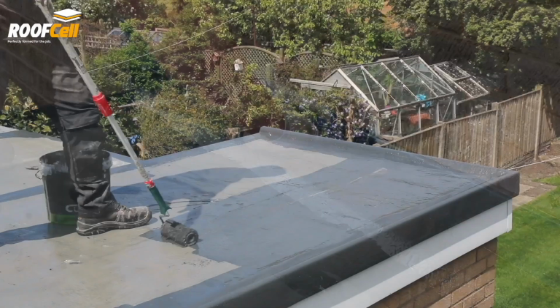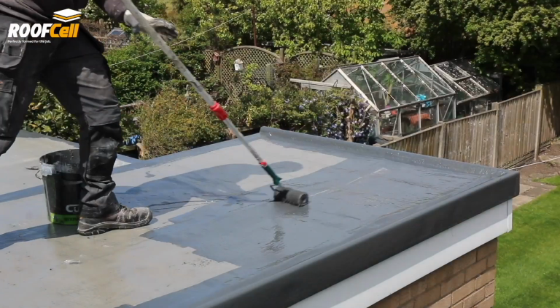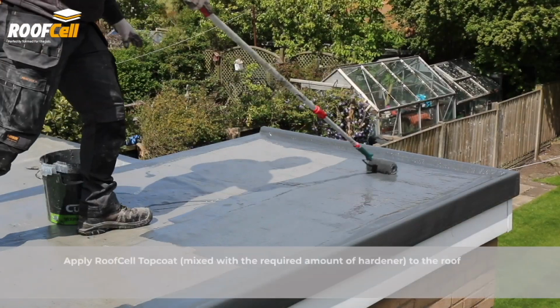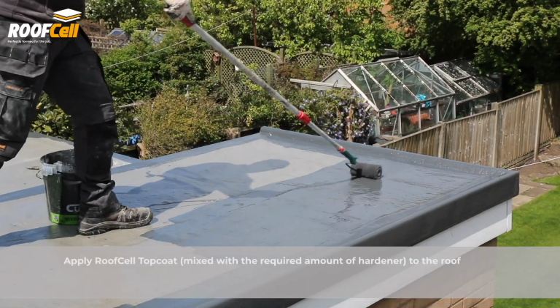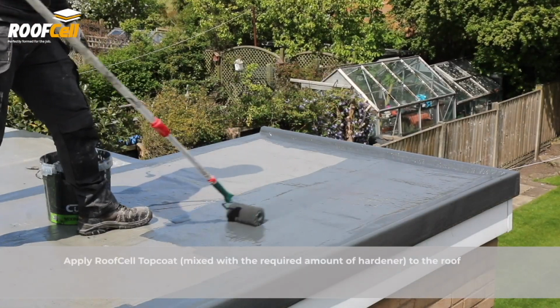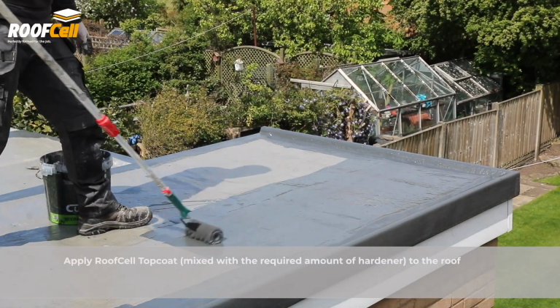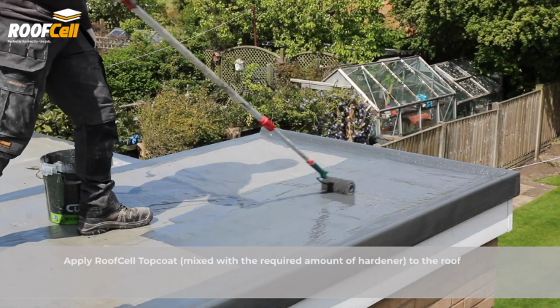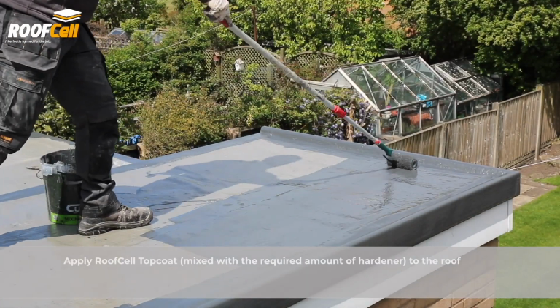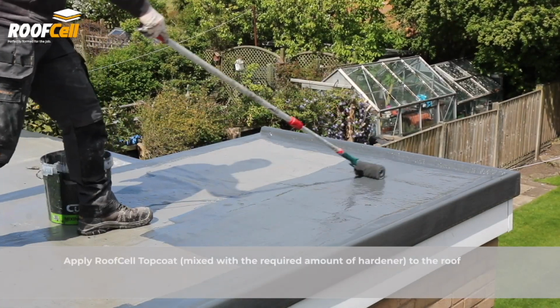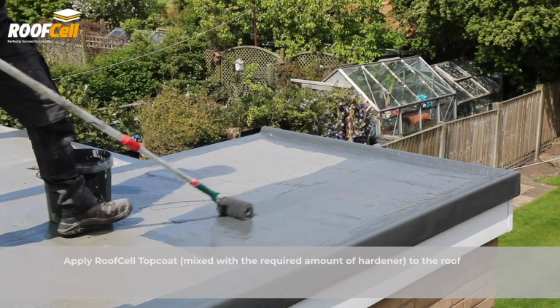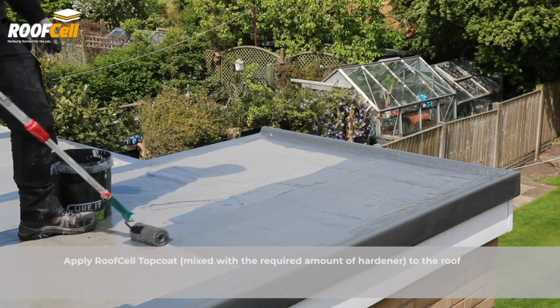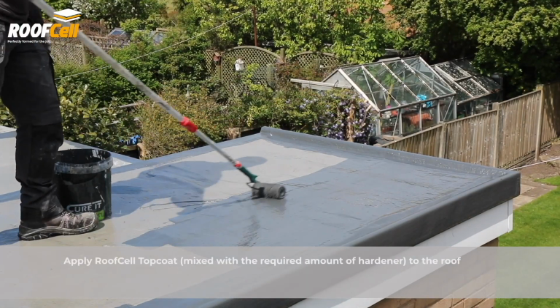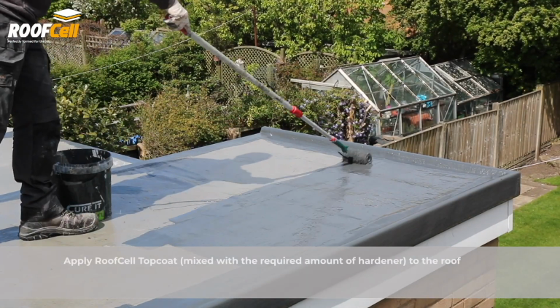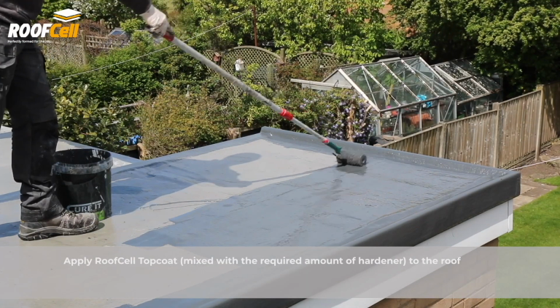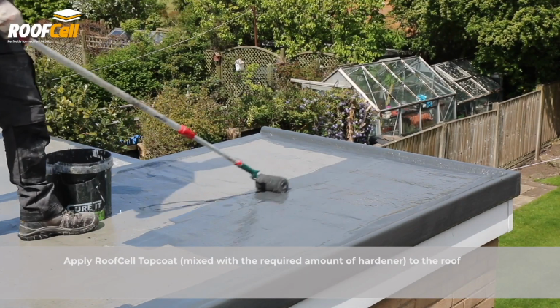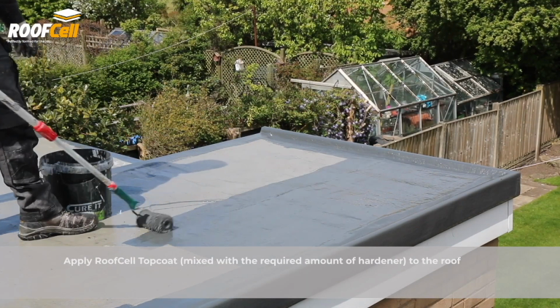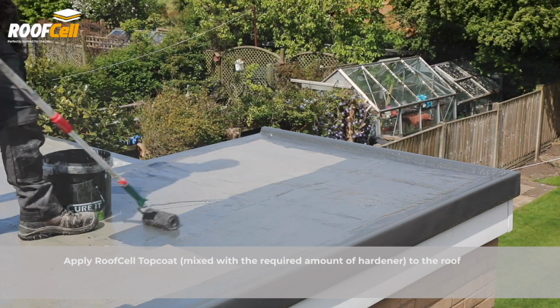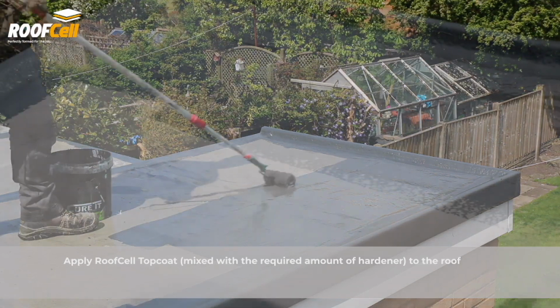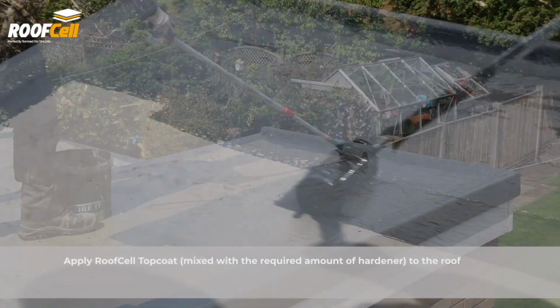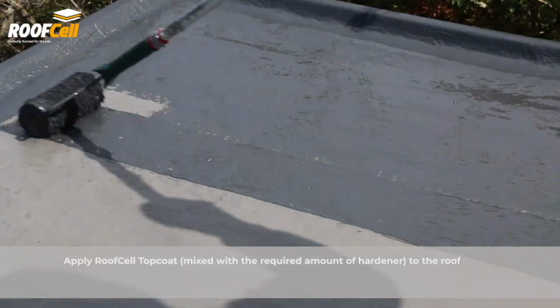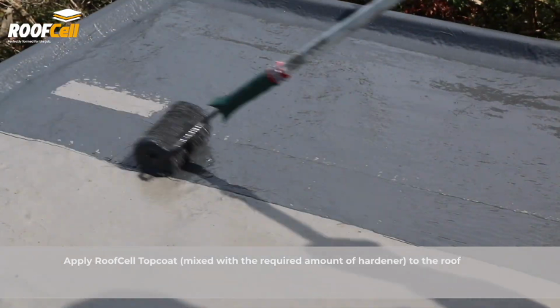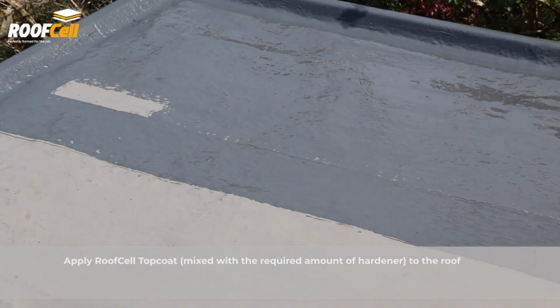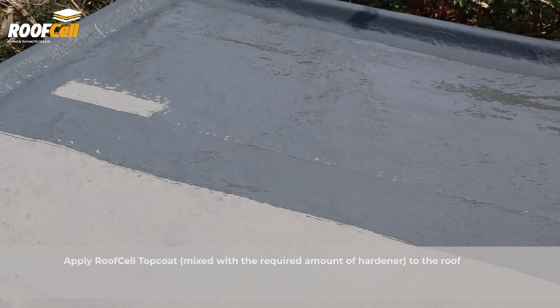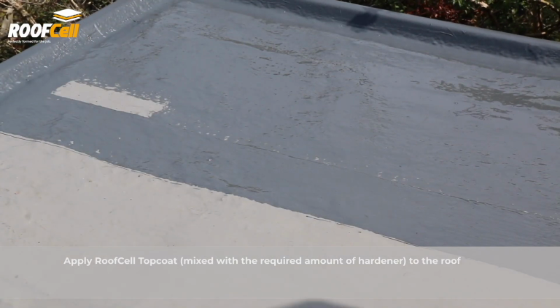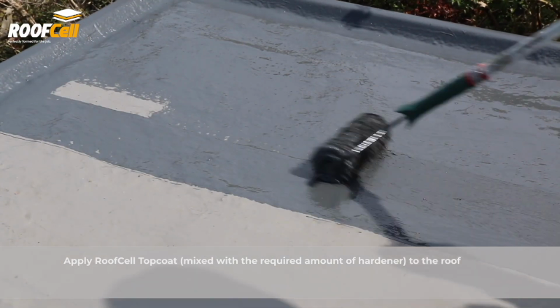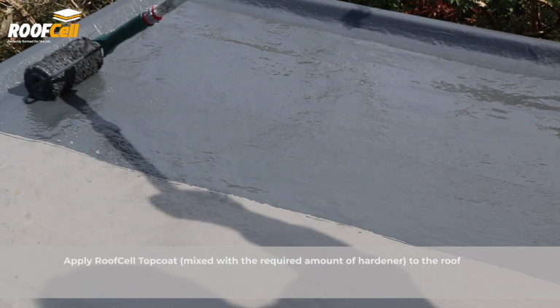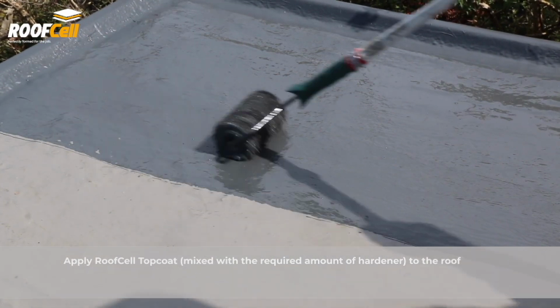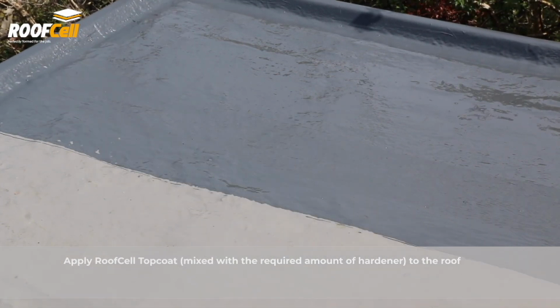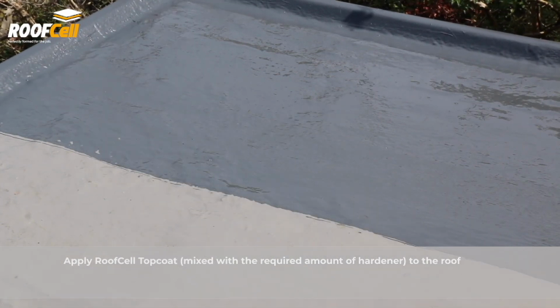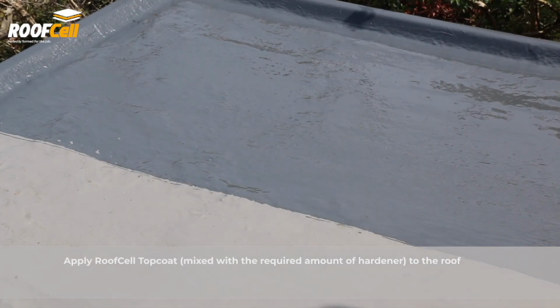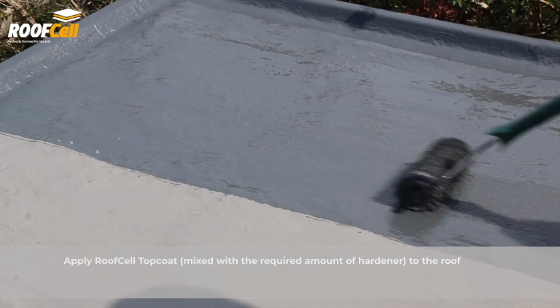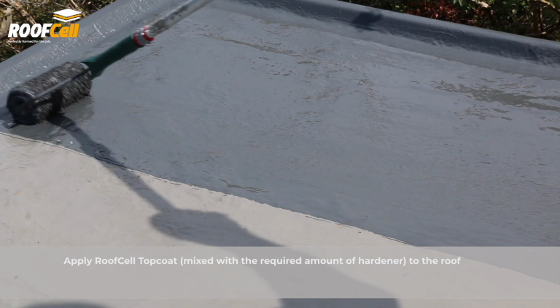Apply roof cell top coat mixed with the required amount of hardener to the roof. Roof cell is compatible with Cure-It products.